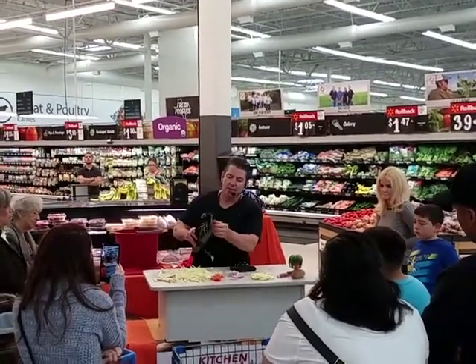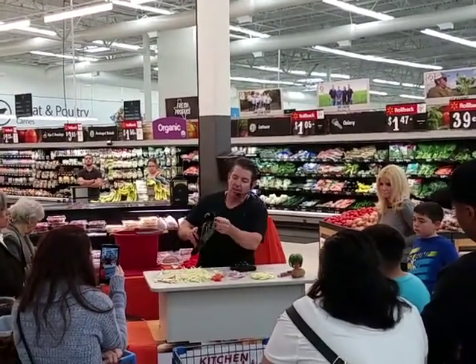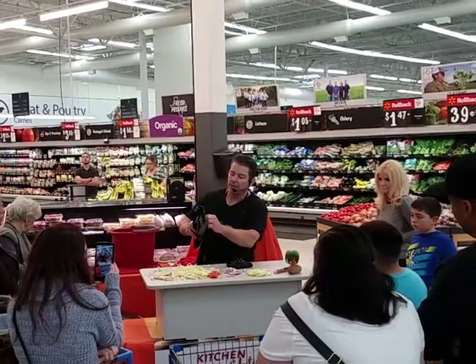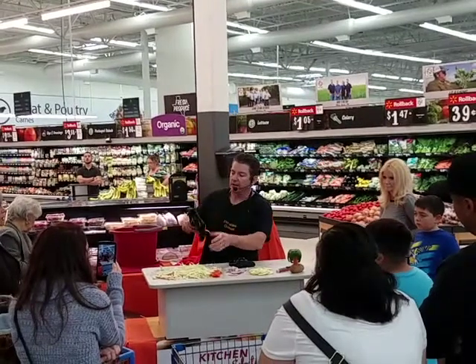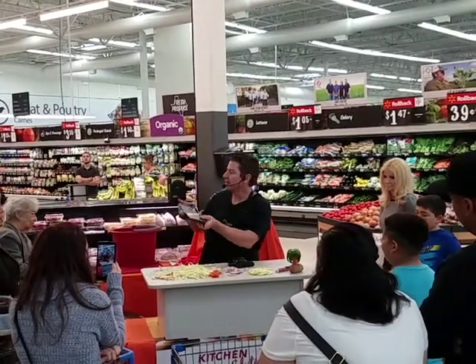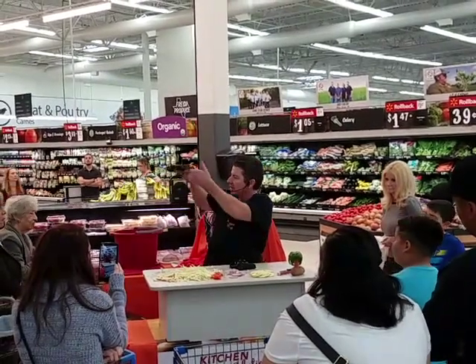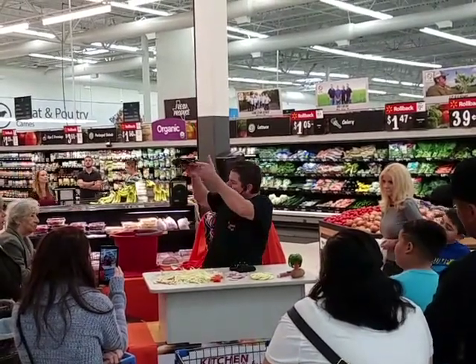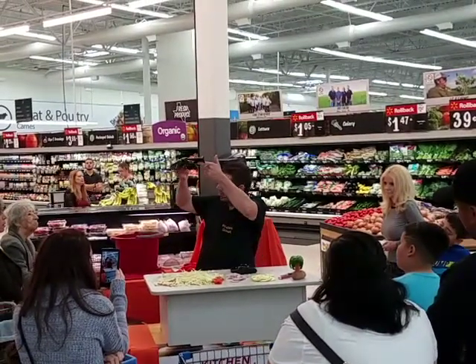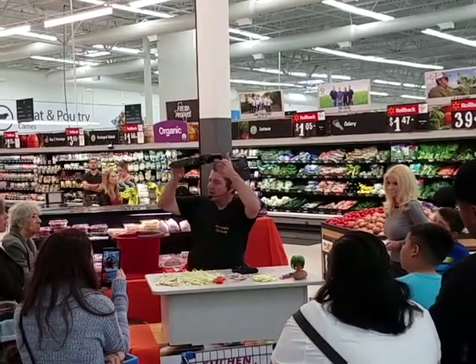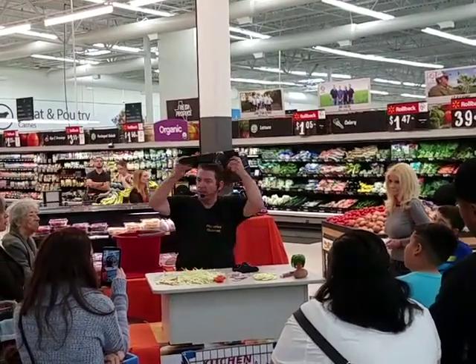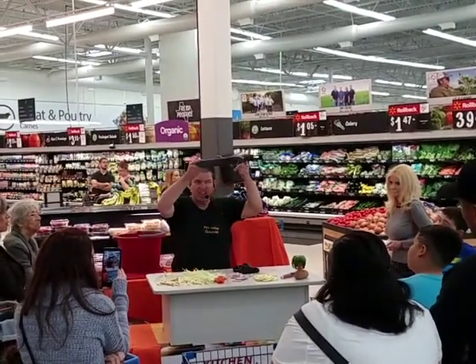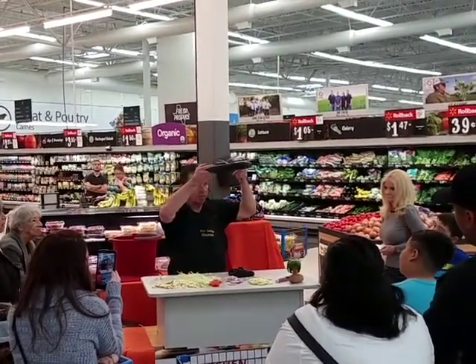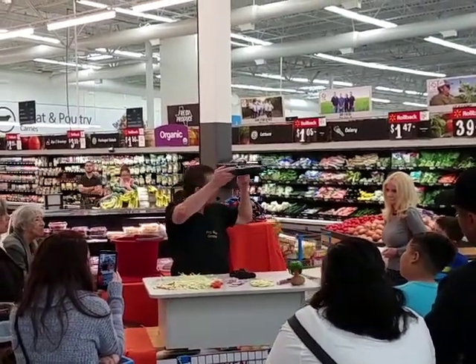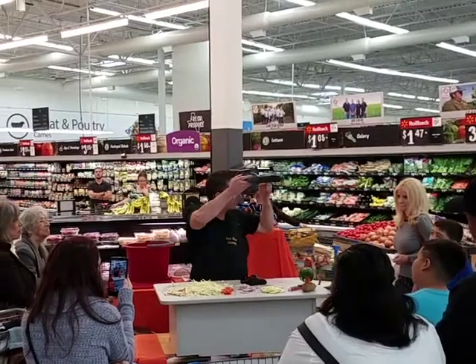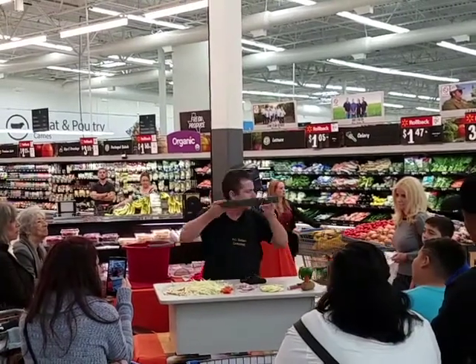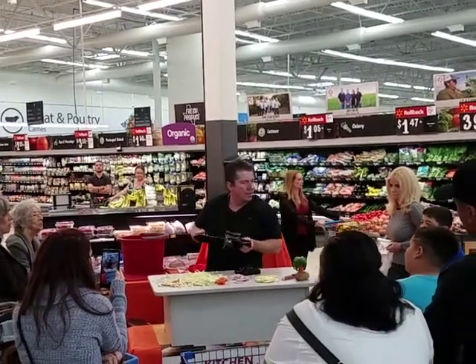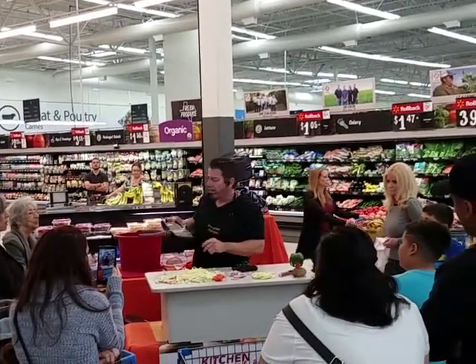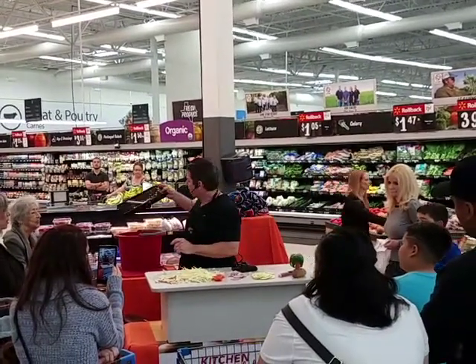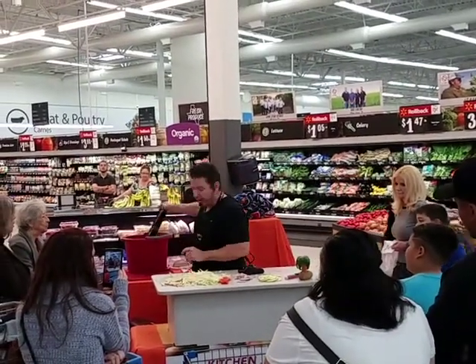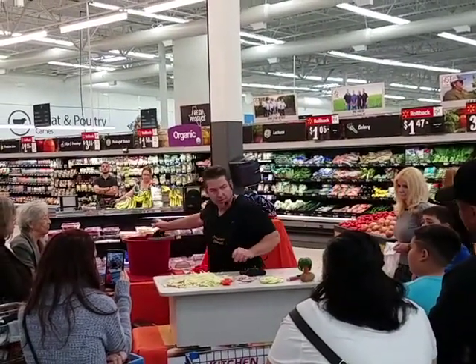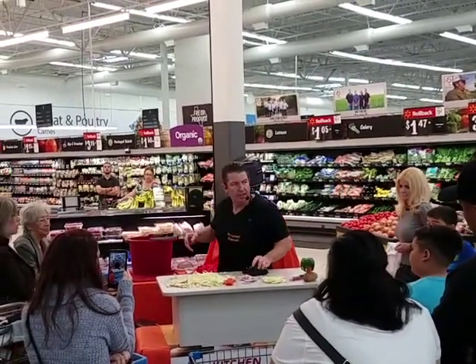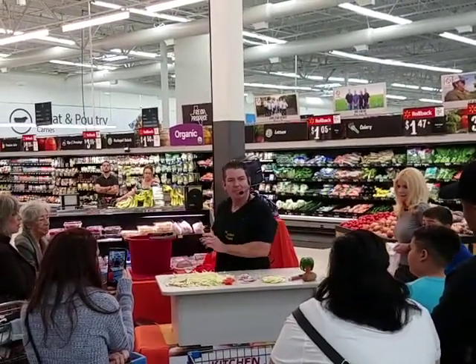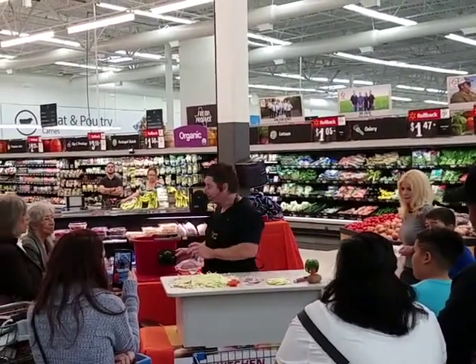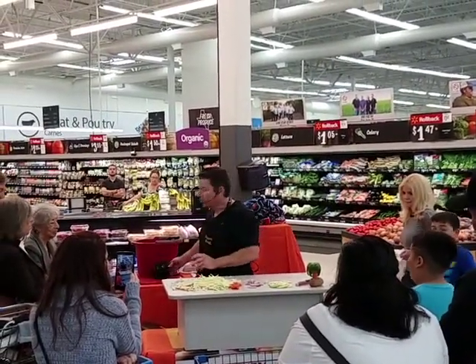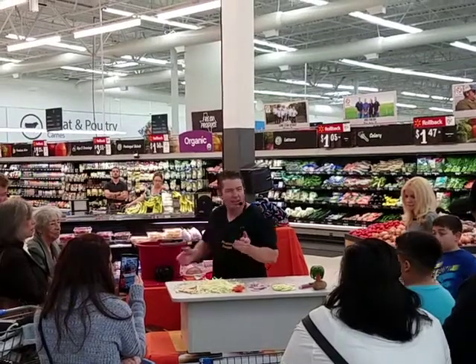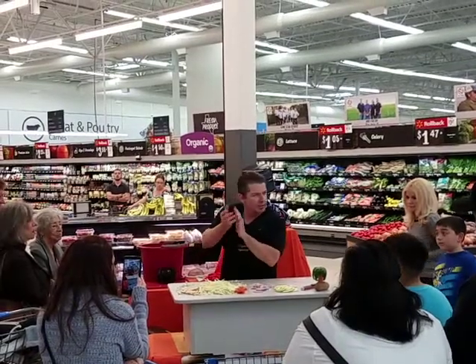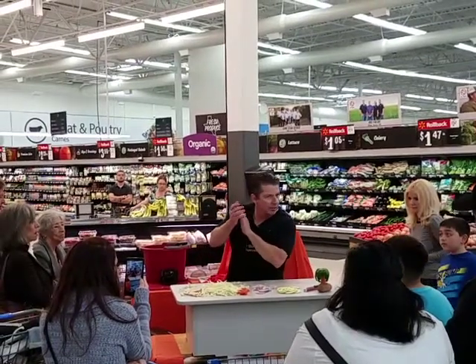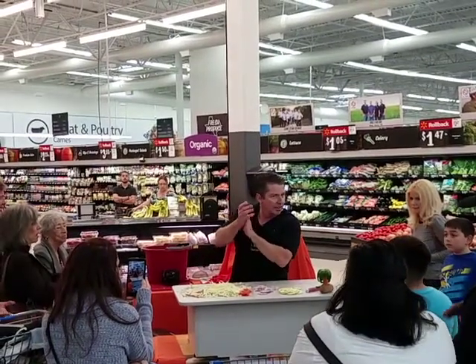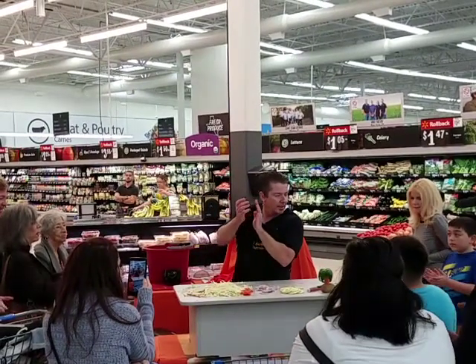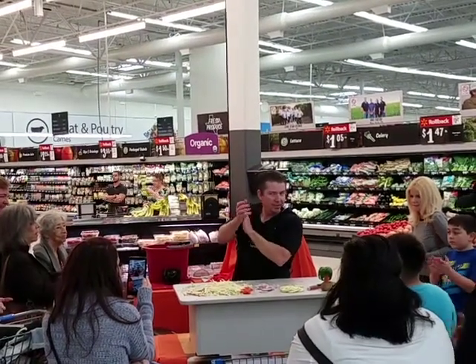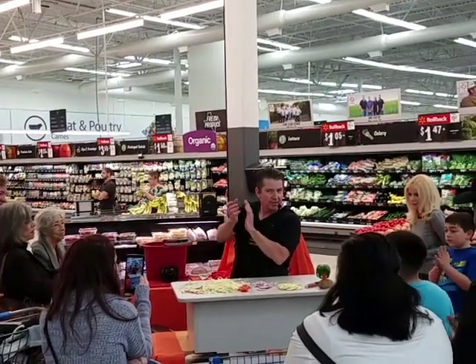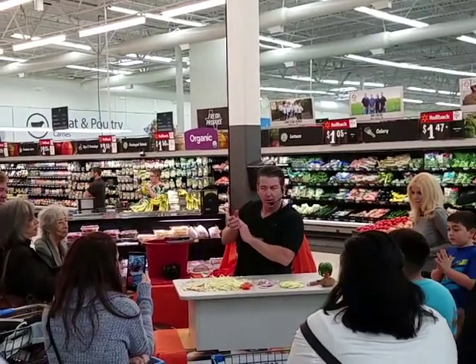Now, everybody take a look at the lip right here — that's so you can lay it right across the top of your bowl. Chop everything straight into the bowl, so that'll save you a step as well. So that is our ProSmart slicer. What do you guys think? It's worth a little round of applause.